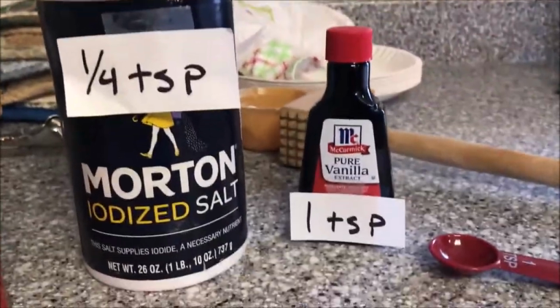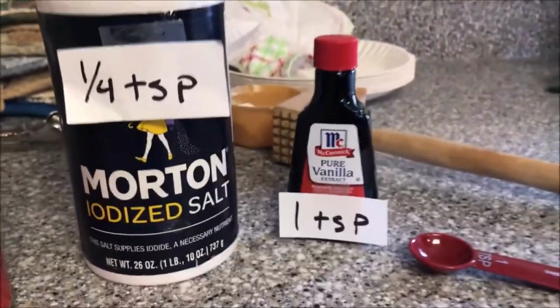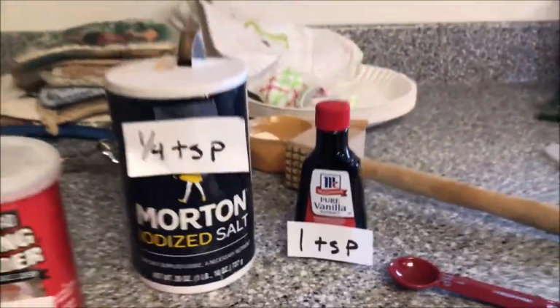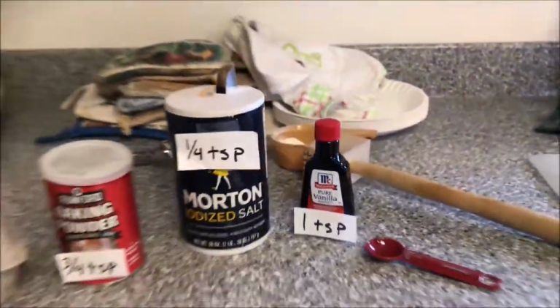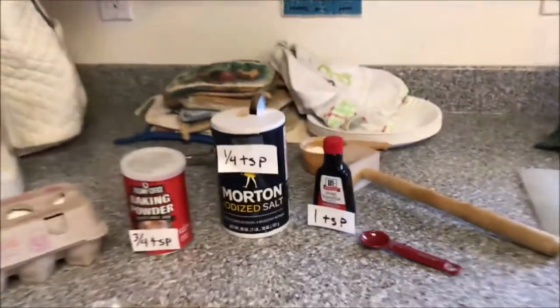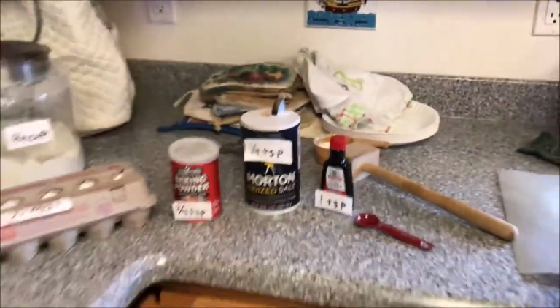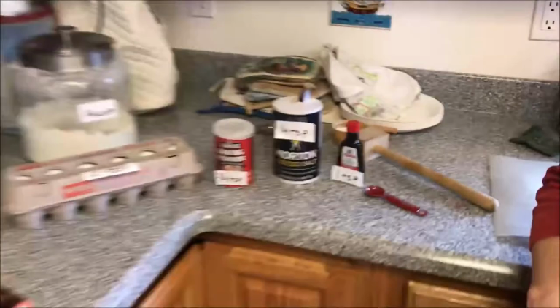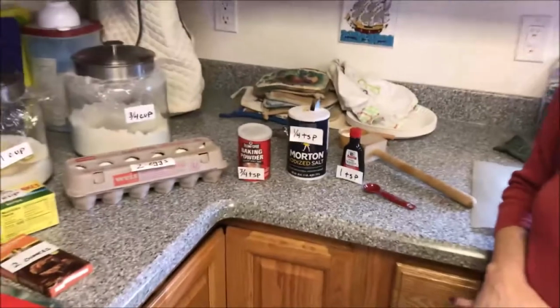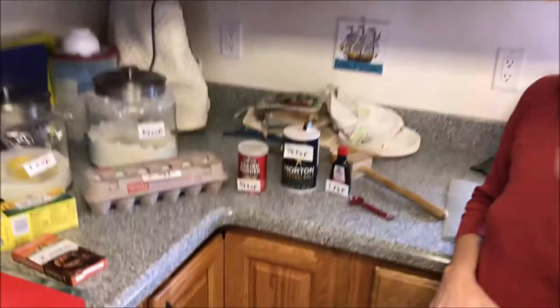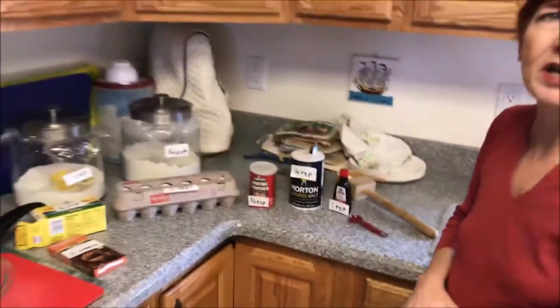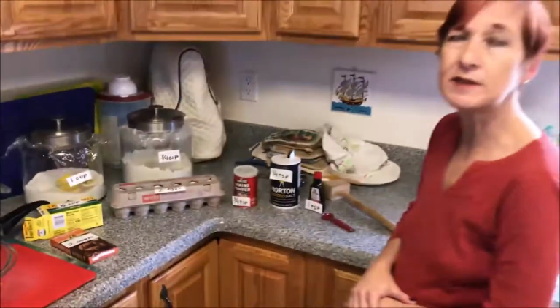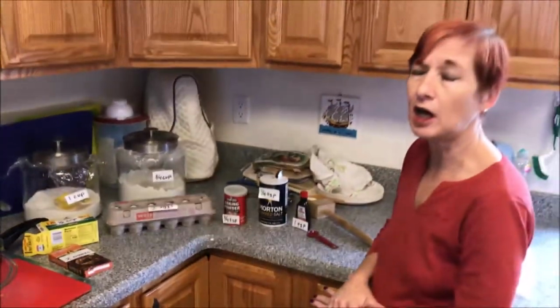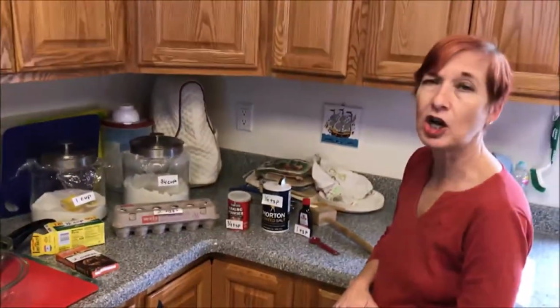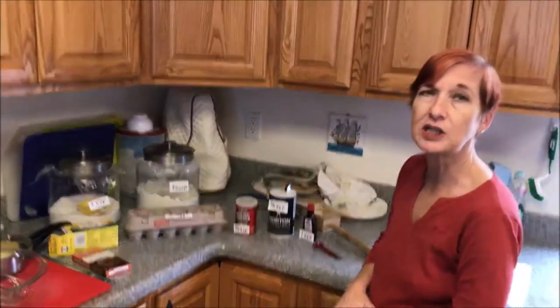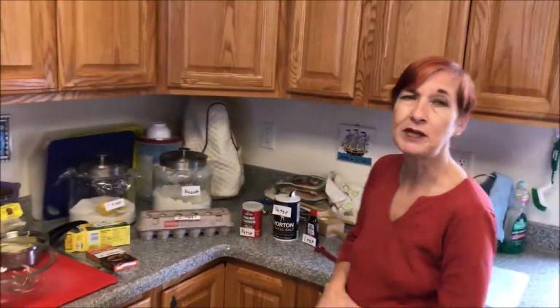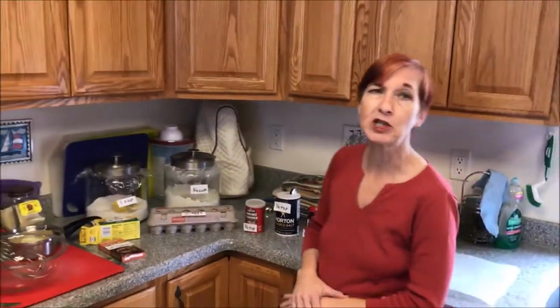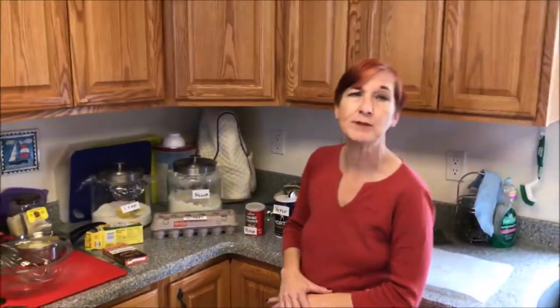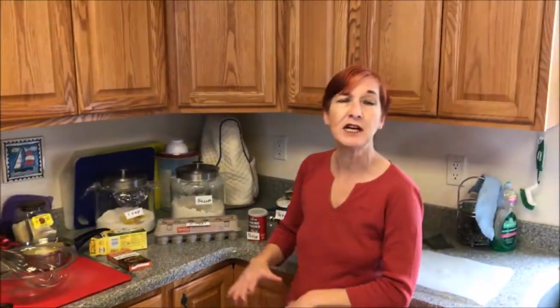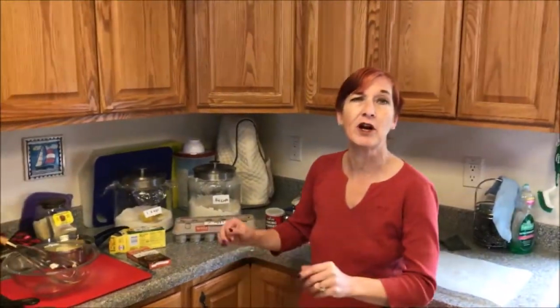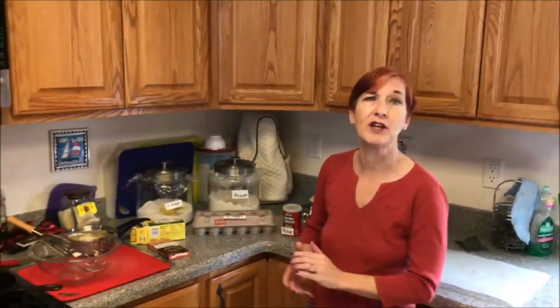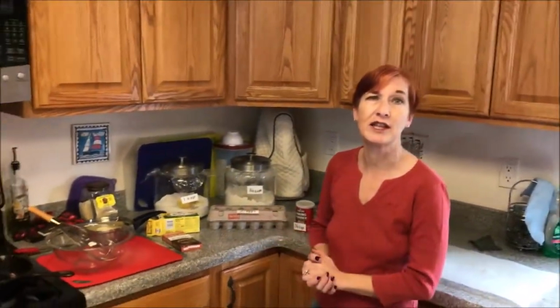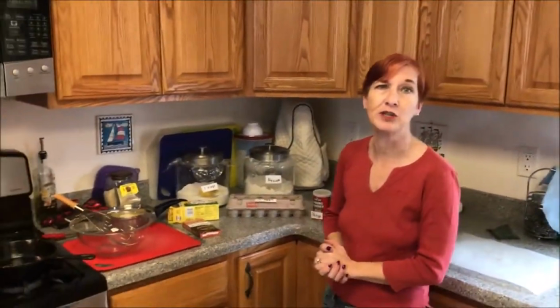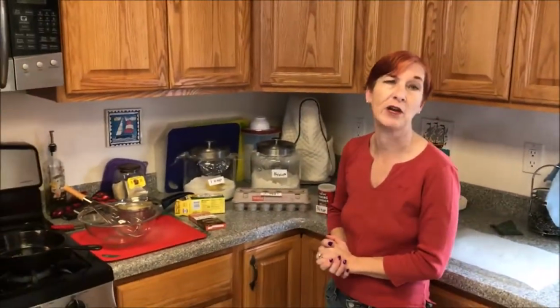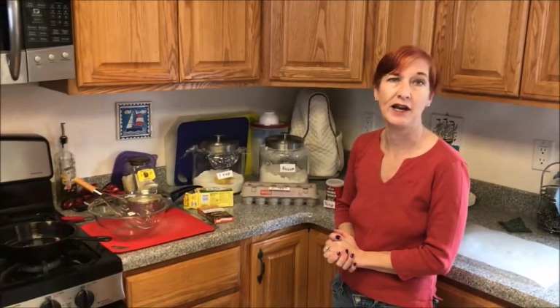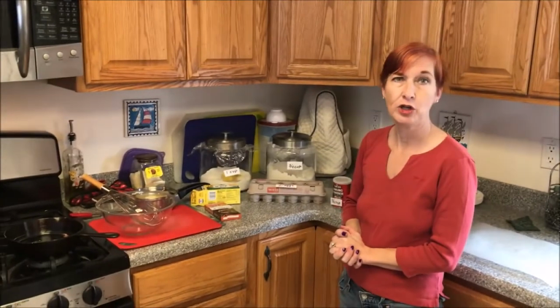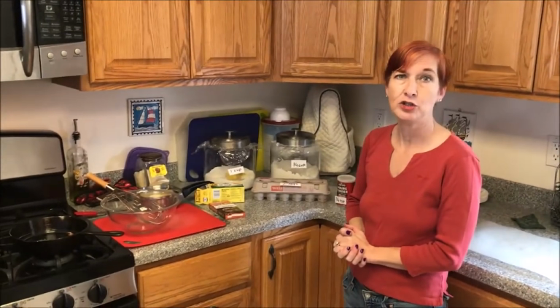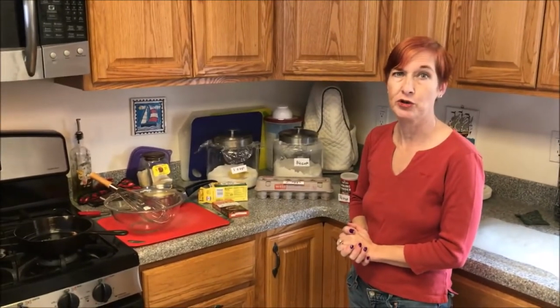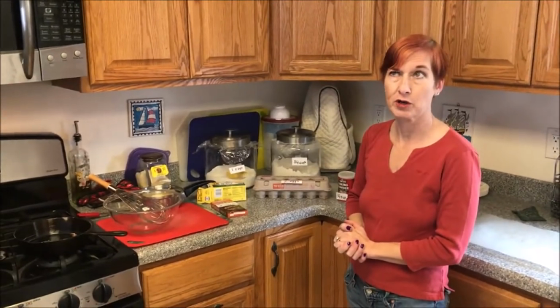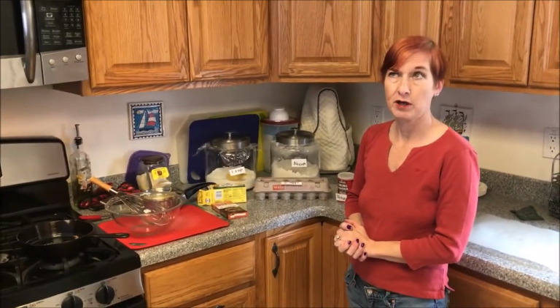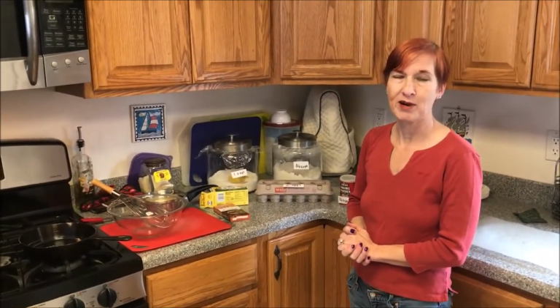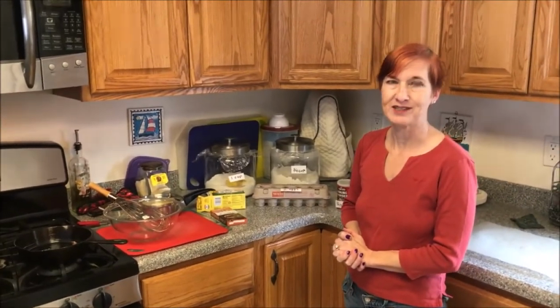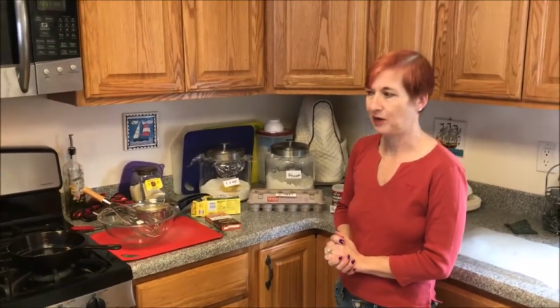You can also add chopped walnuts, chocolate chips, peanut butter chips, or any other kind of mix-in that you might want to add to your brownies as well.